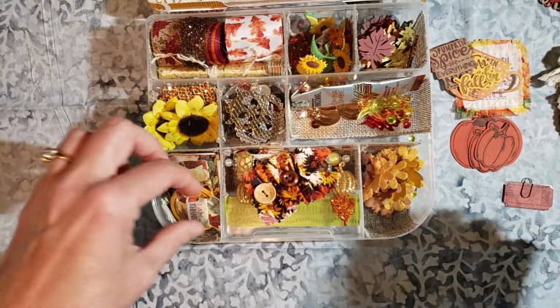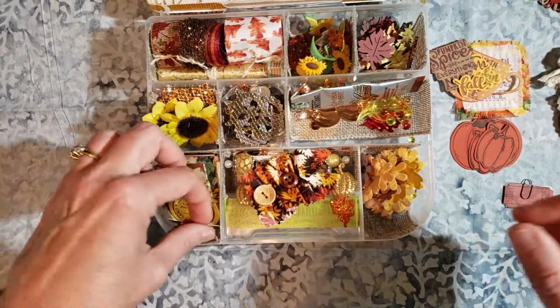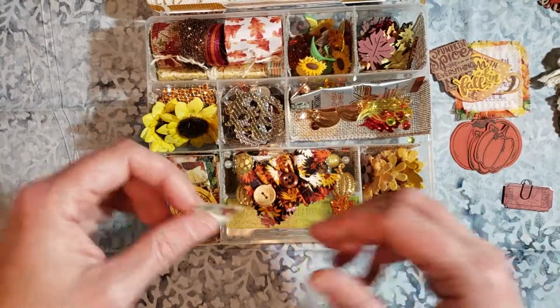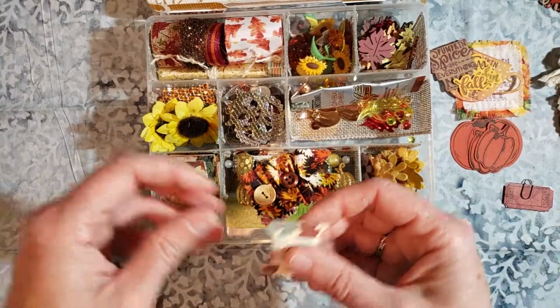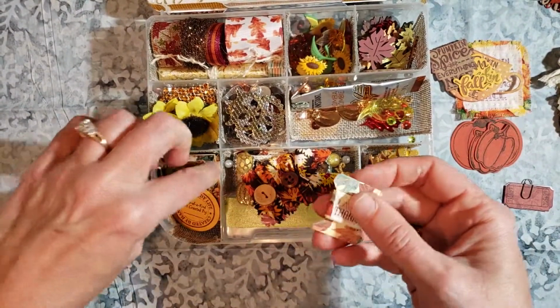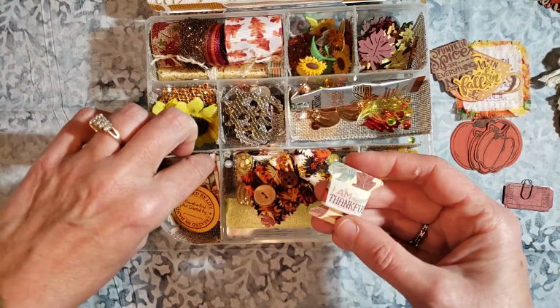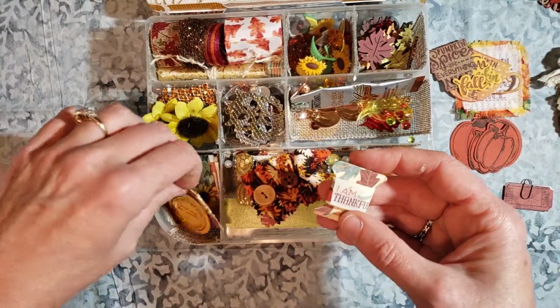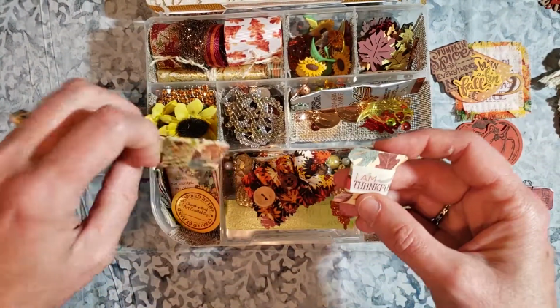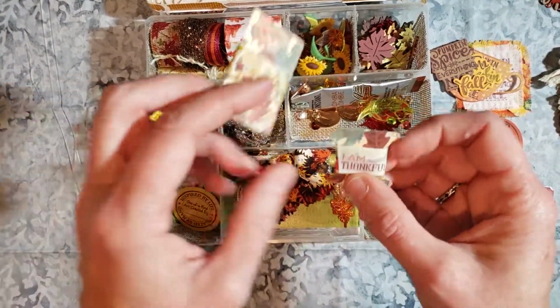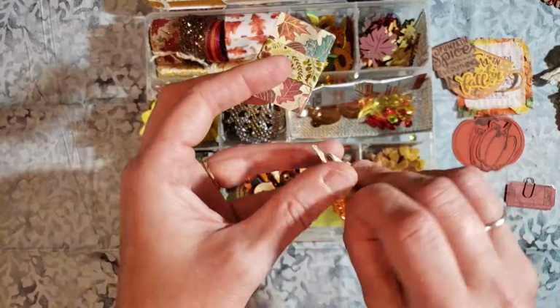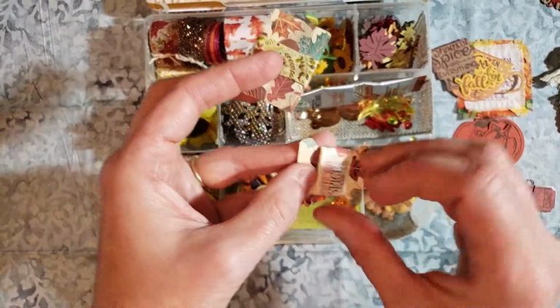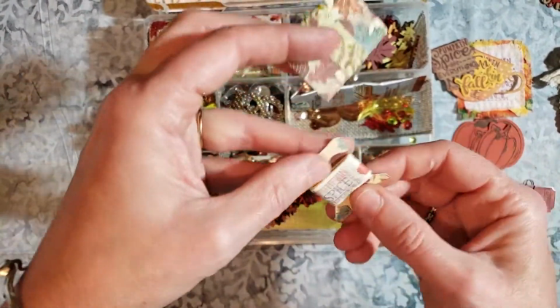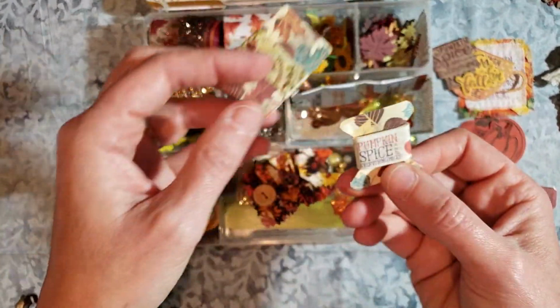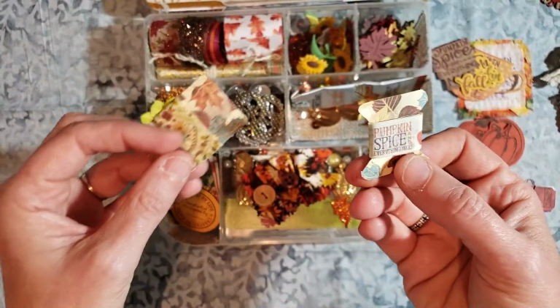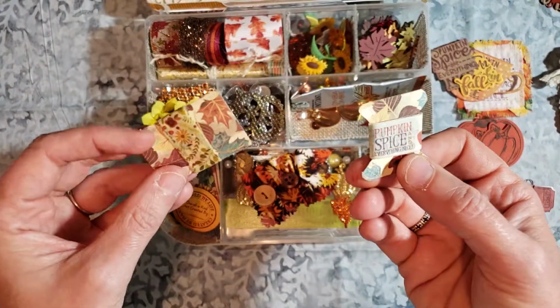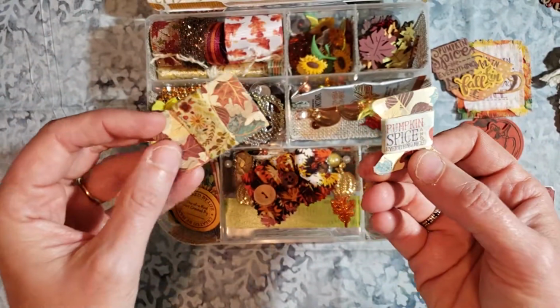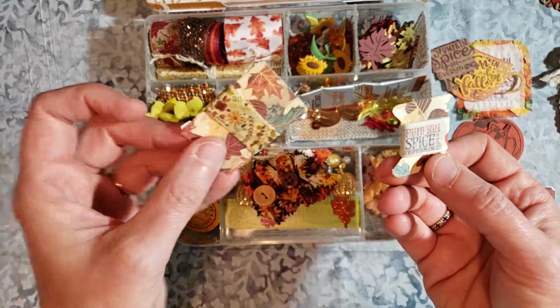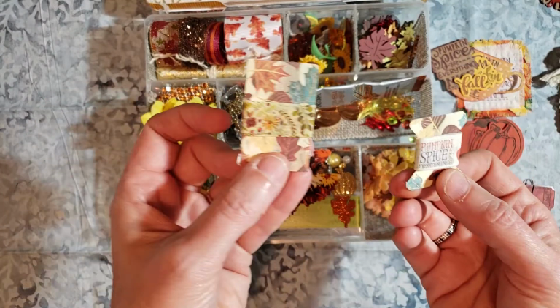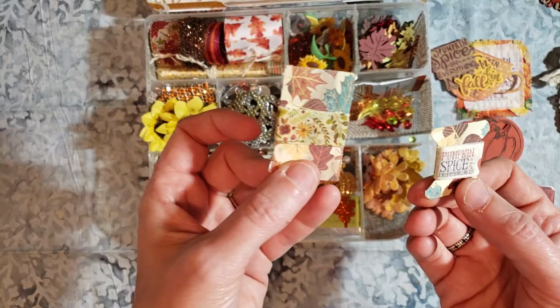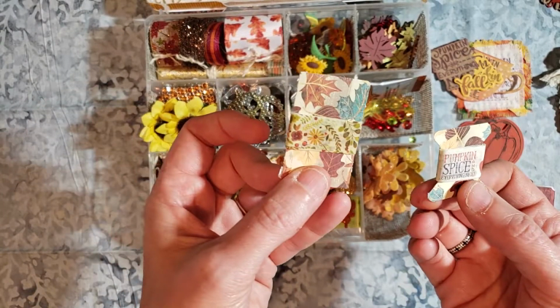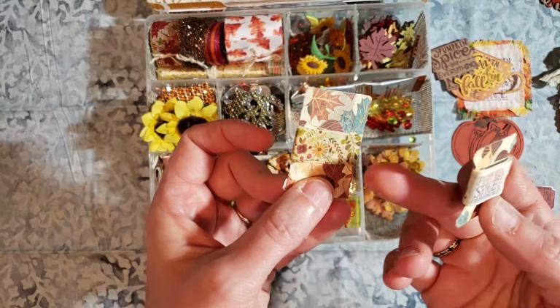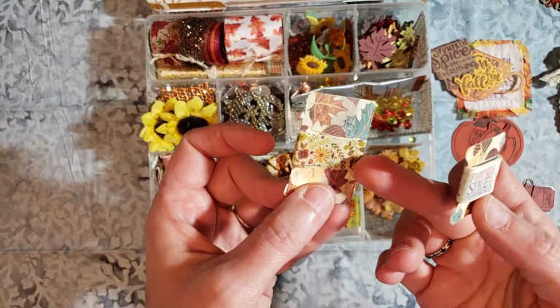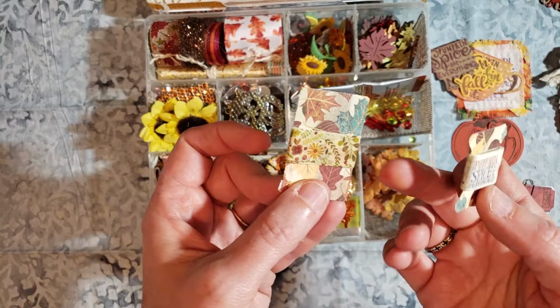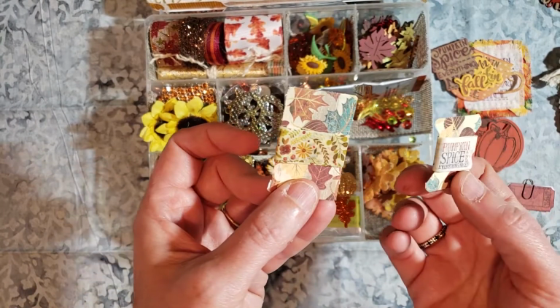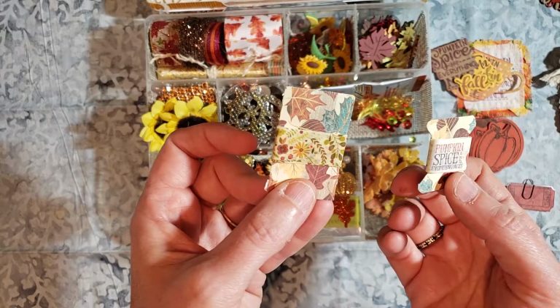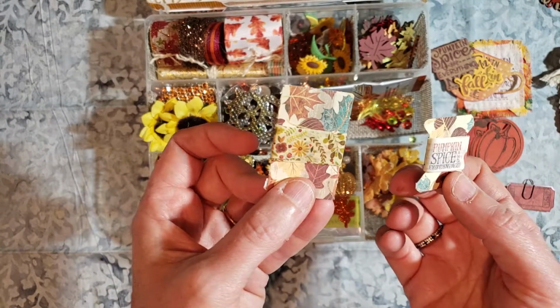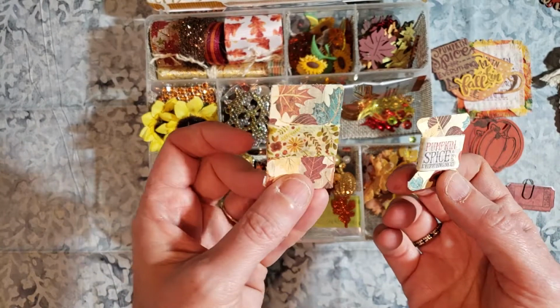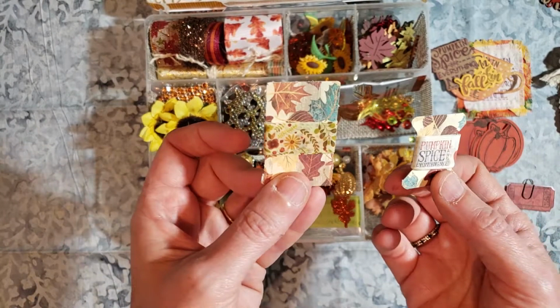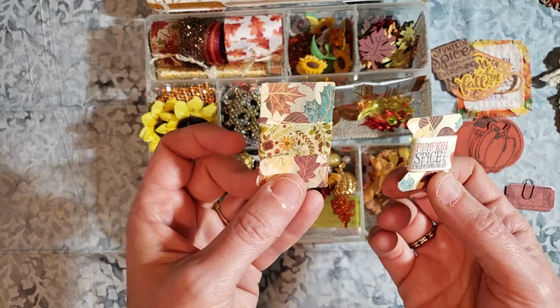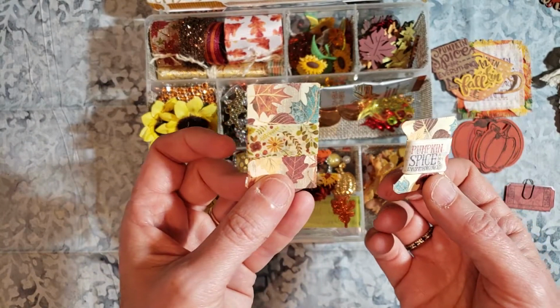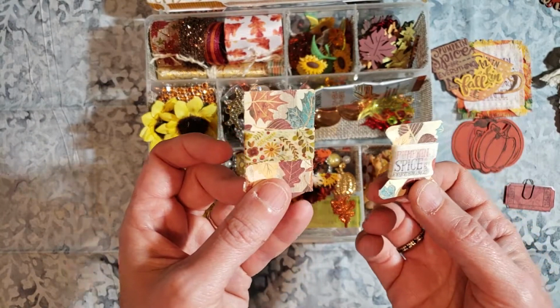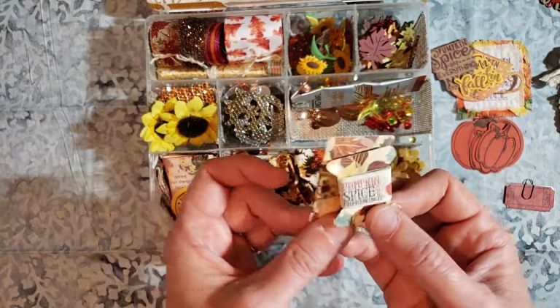There are two washi samples. It says I'm thankful, and that says pumpkin spice and everything nice. There's another fall washi right there for that one.